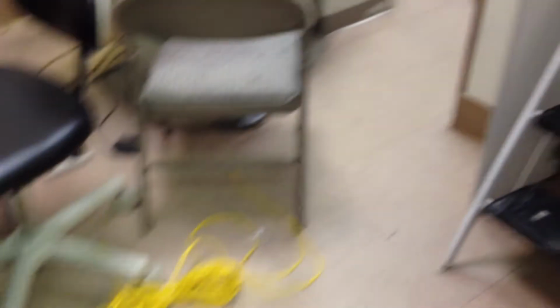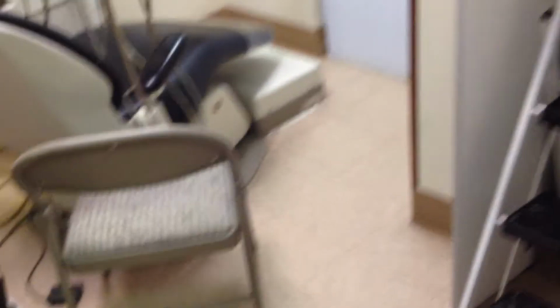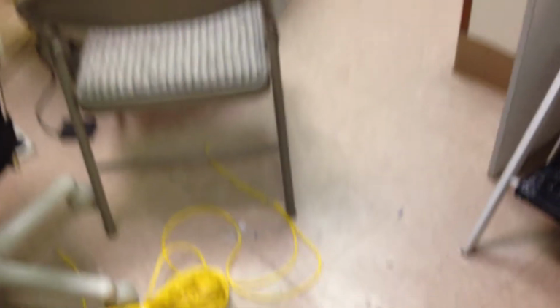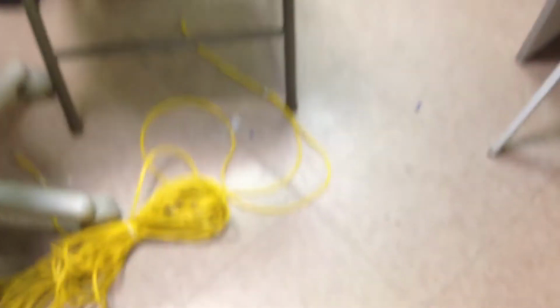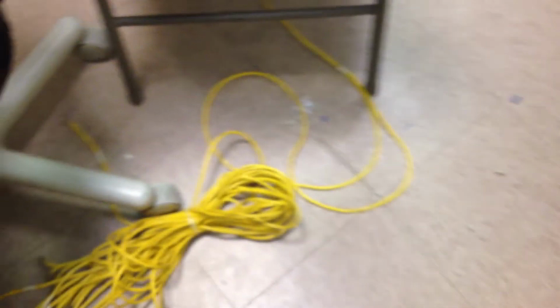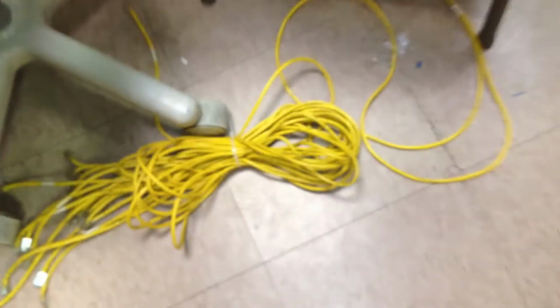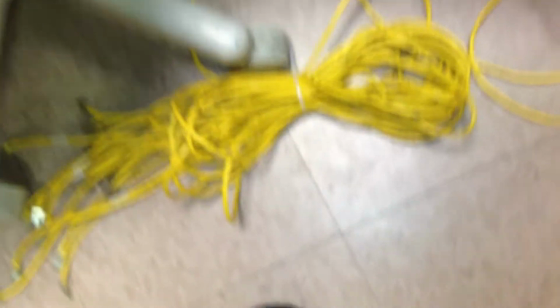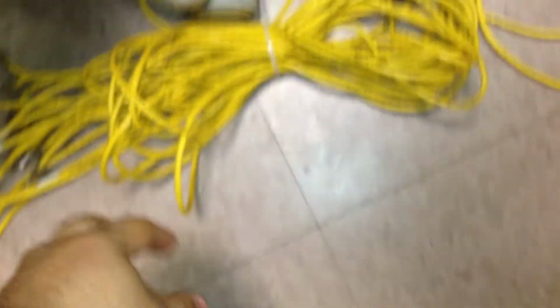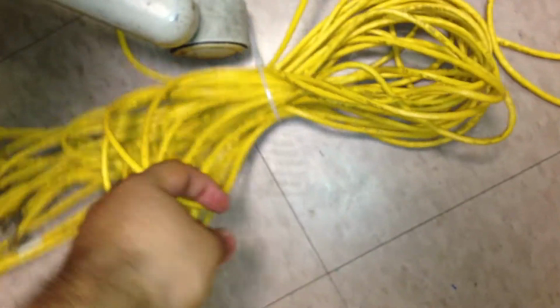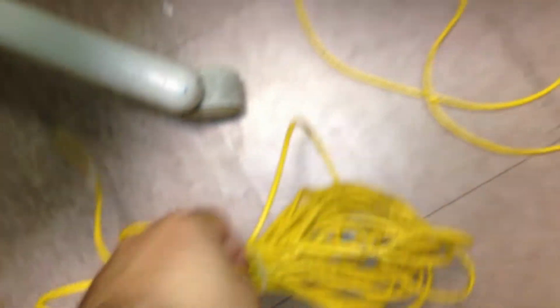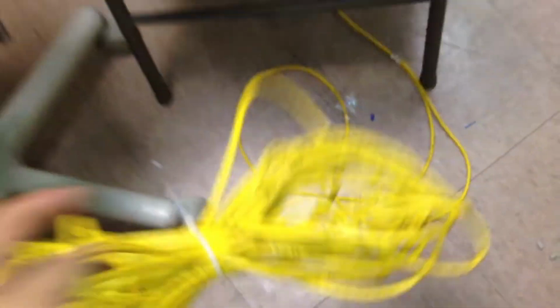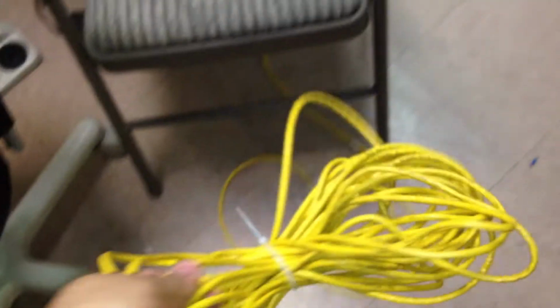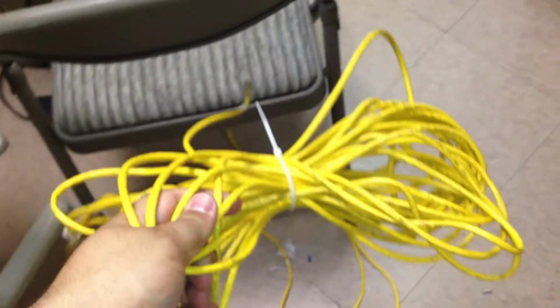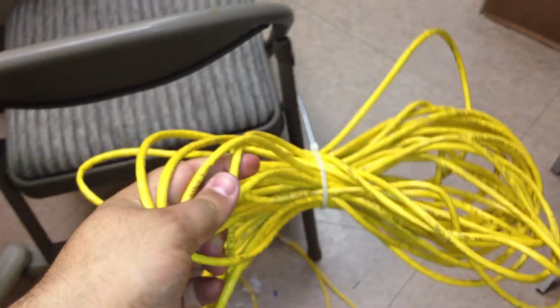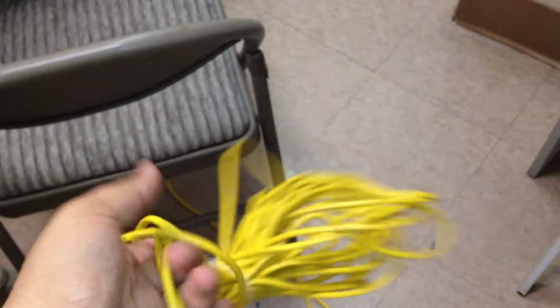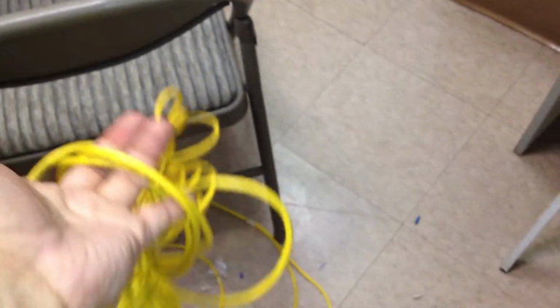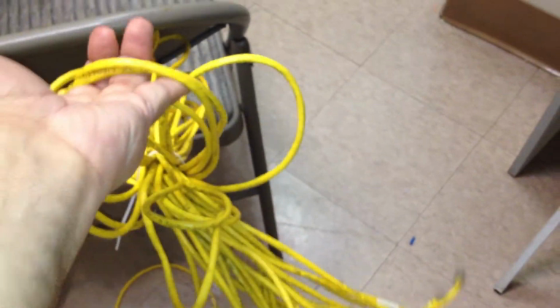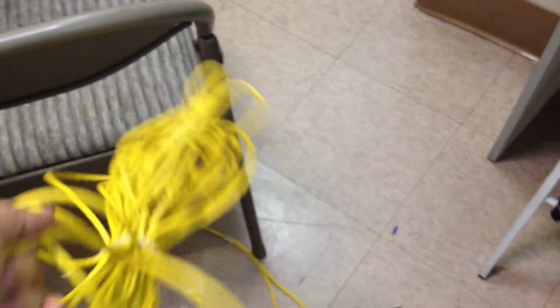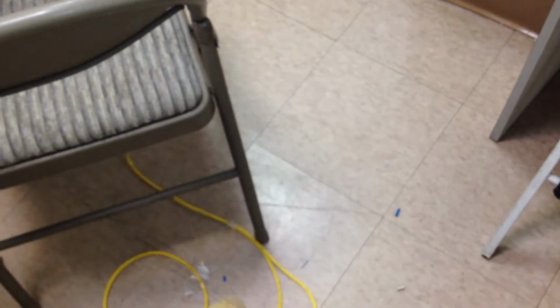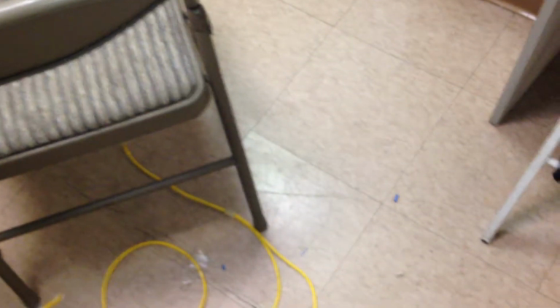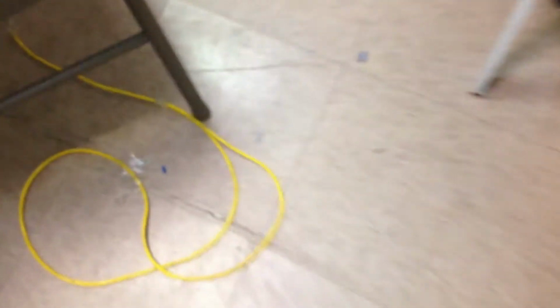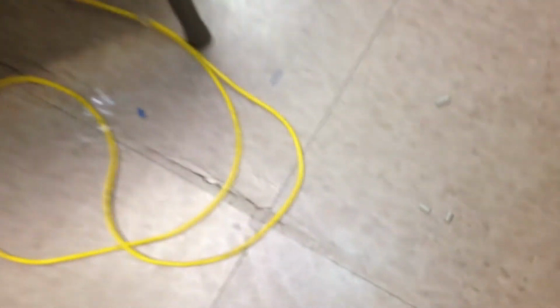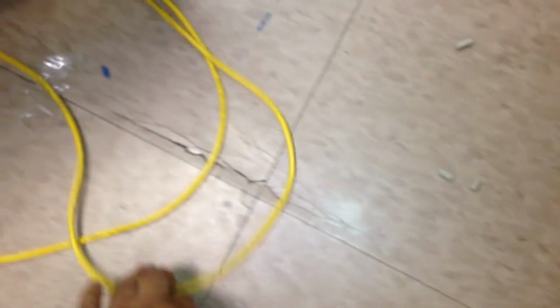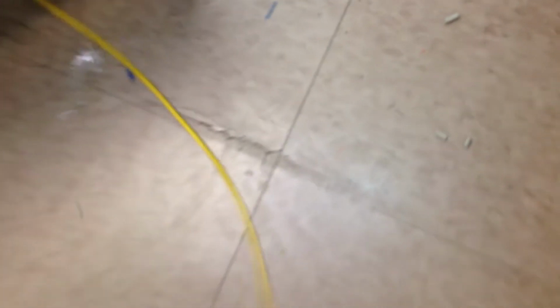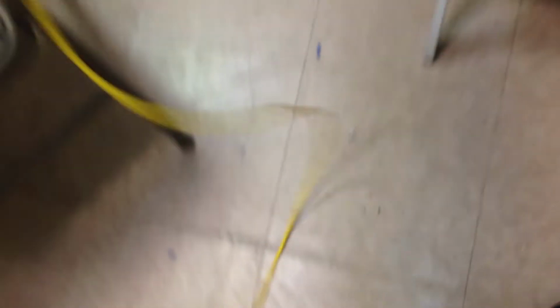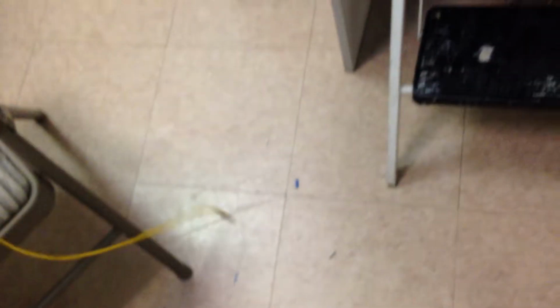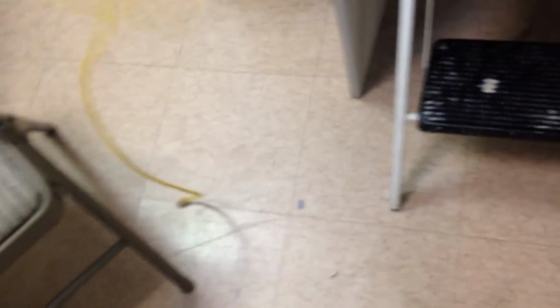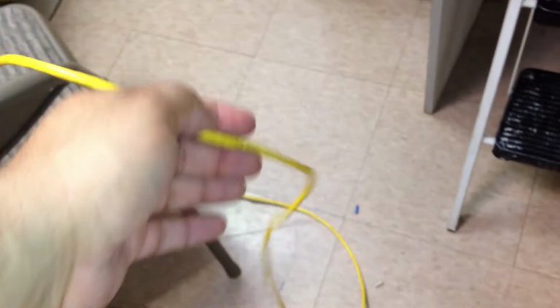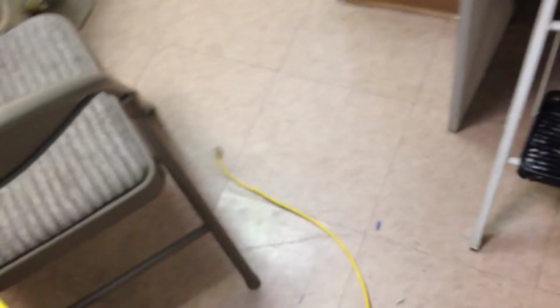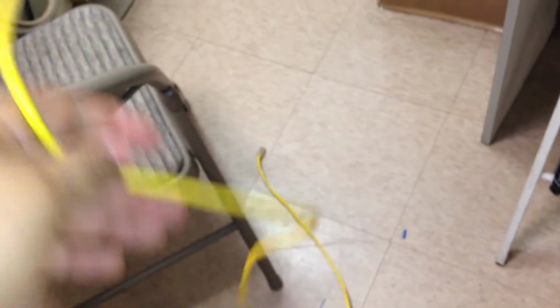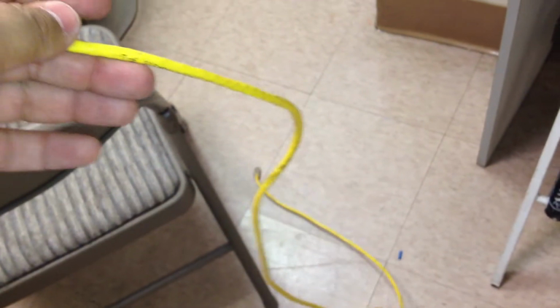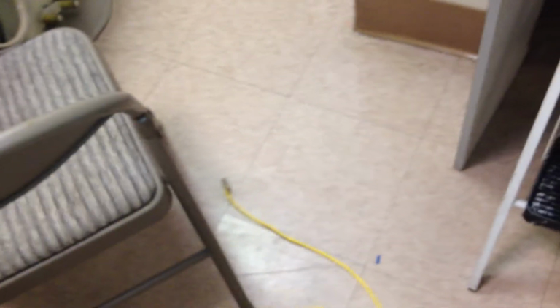So you can see these were the patch cables that were connected to the patch panel and switch, and they're about three feet long or something like that. They're pretty long, which is unnecessary.